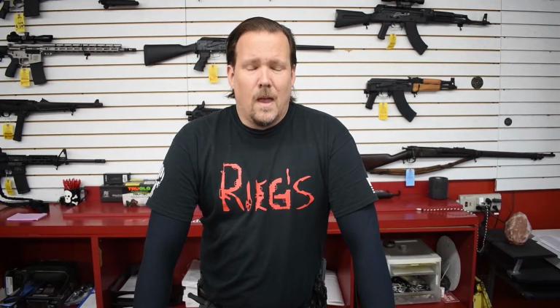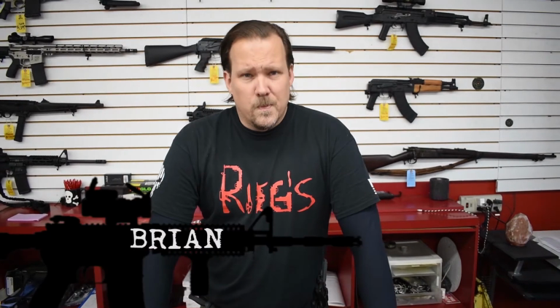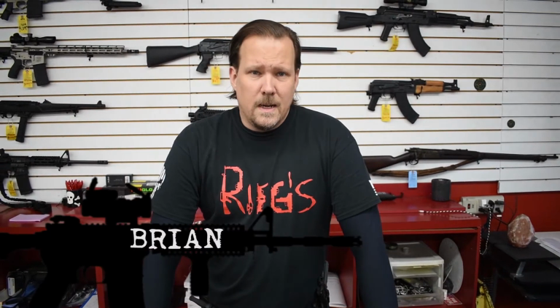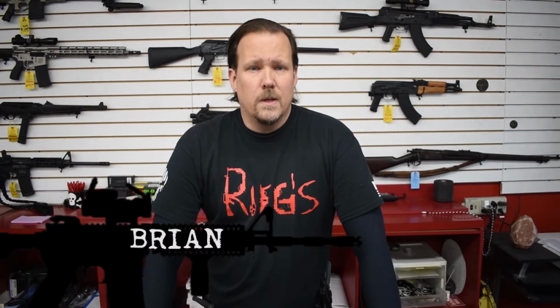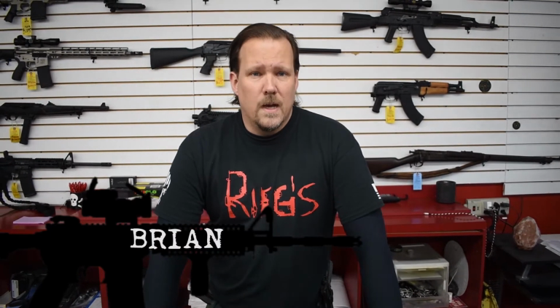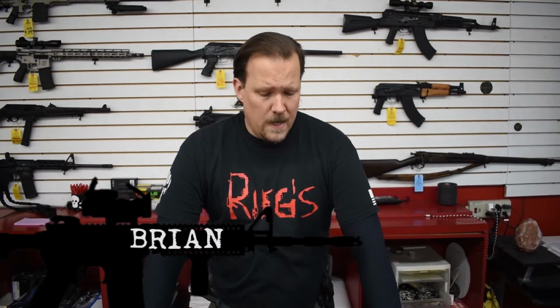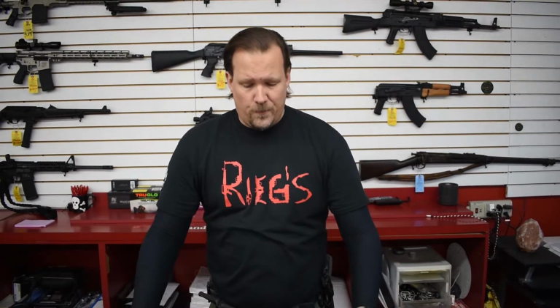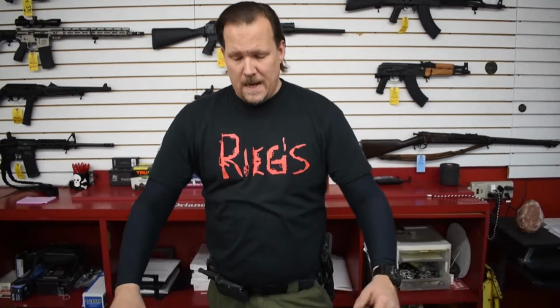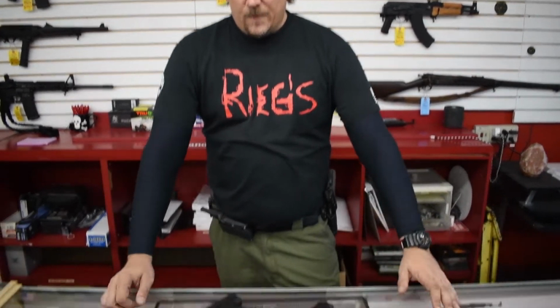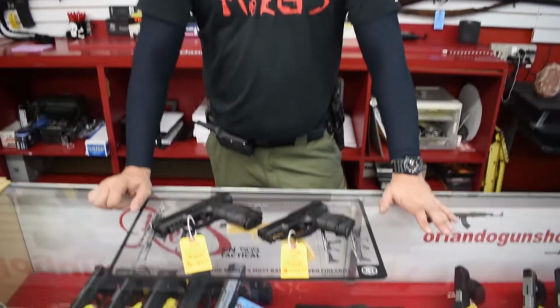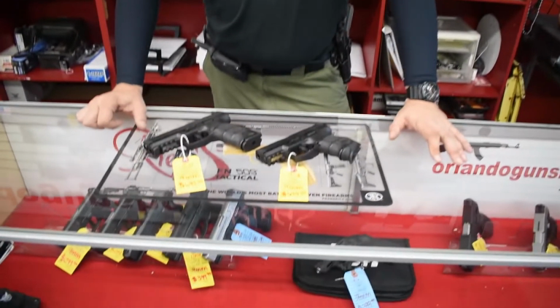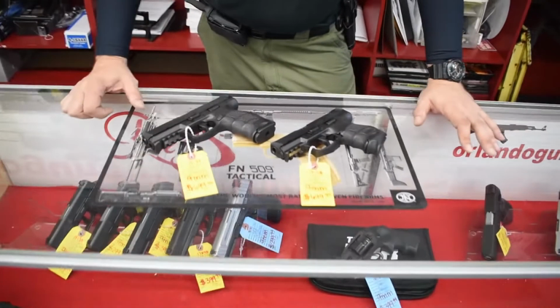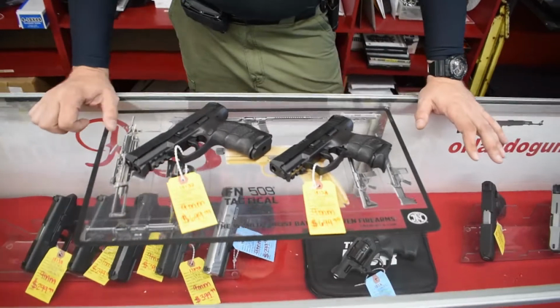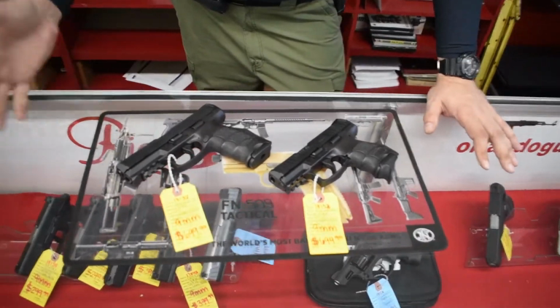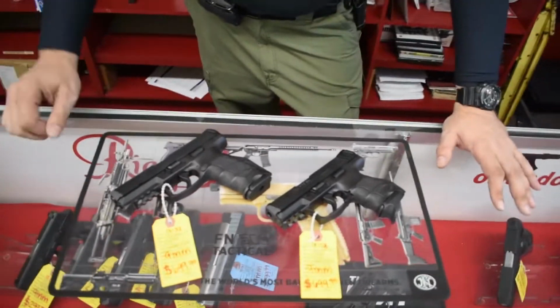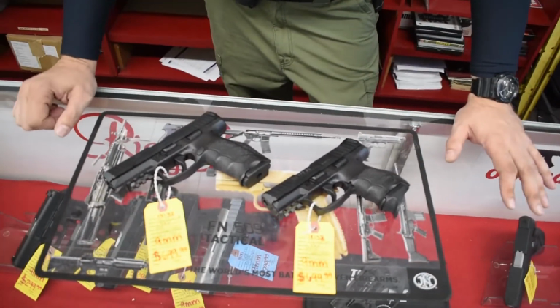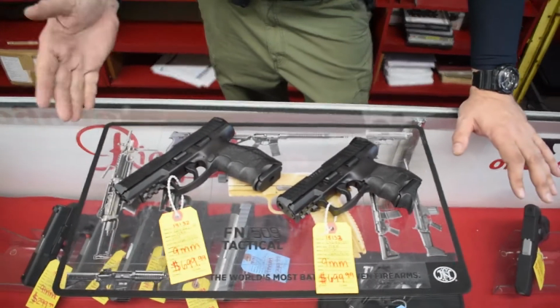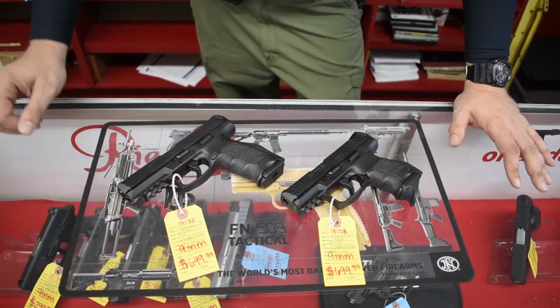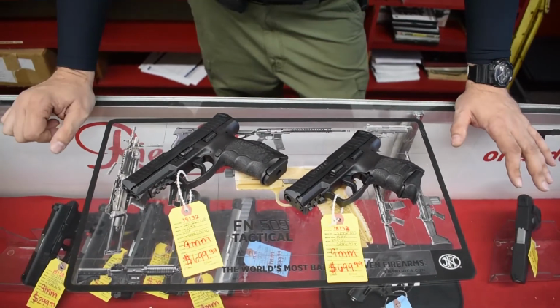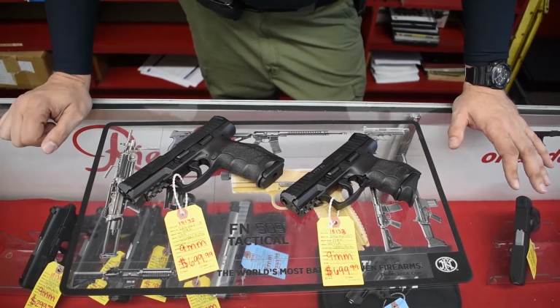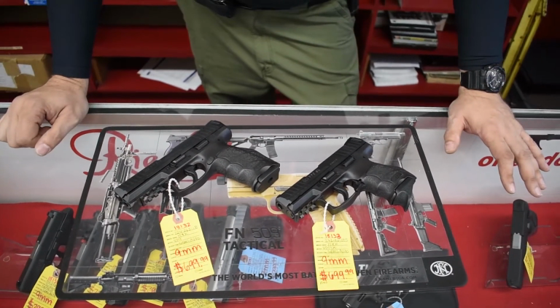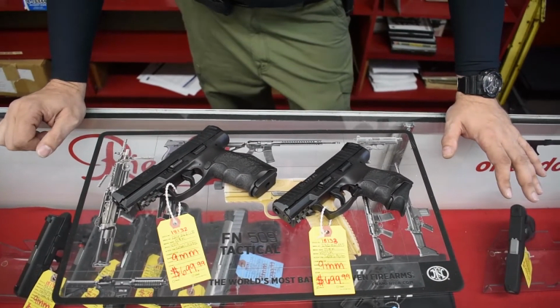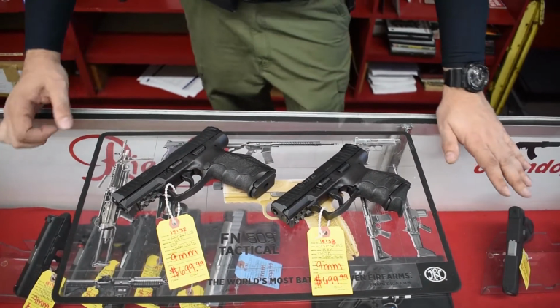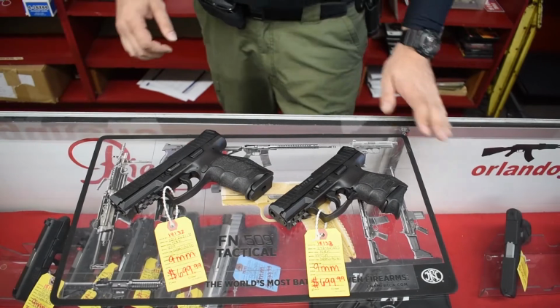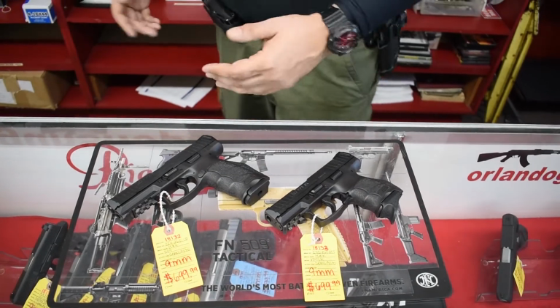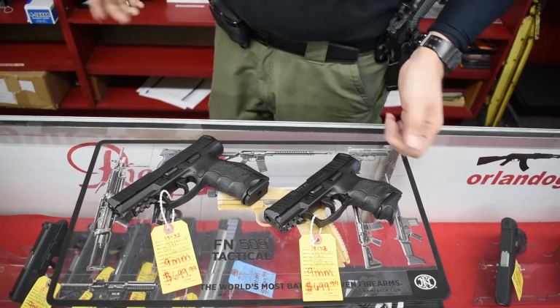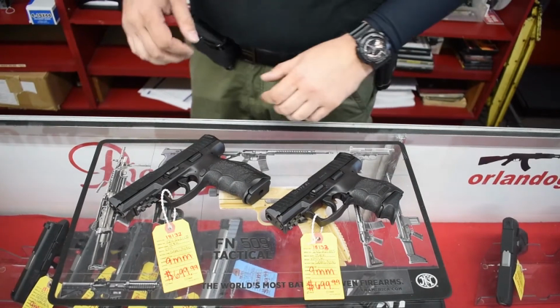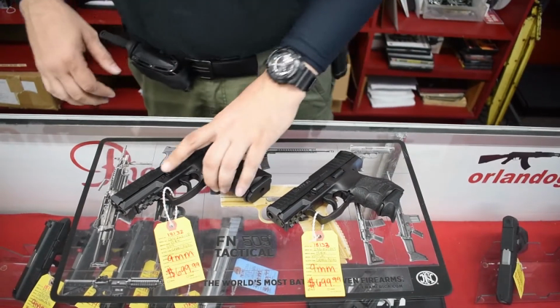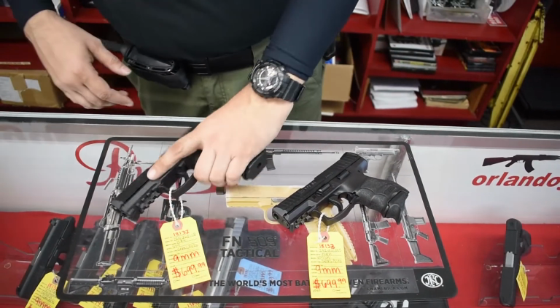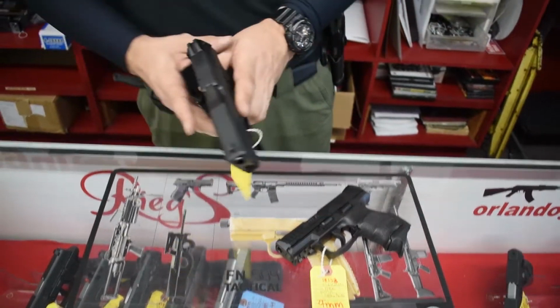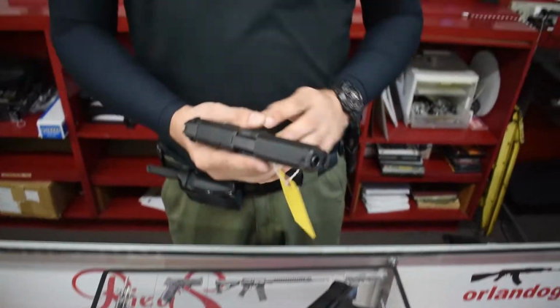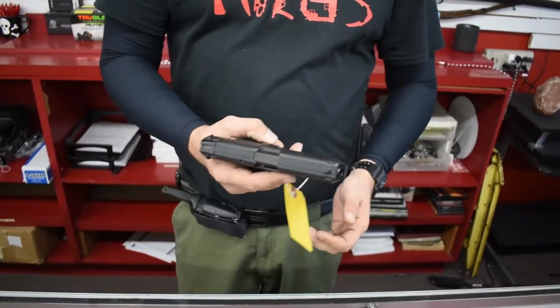This is Brian Downs at Rieg's Gun Shop and Range, and in front of me I've got a couple of the Heckler & Koch 9mm — the VP9-B and the VP9SK, the full-size and the compact gun. These are the Germans, of course.